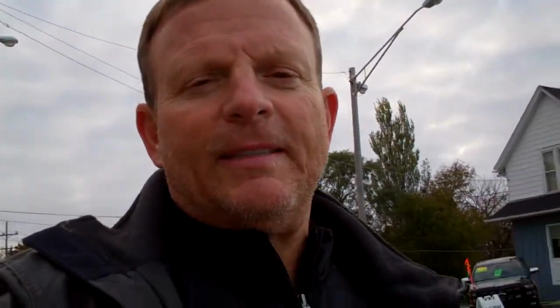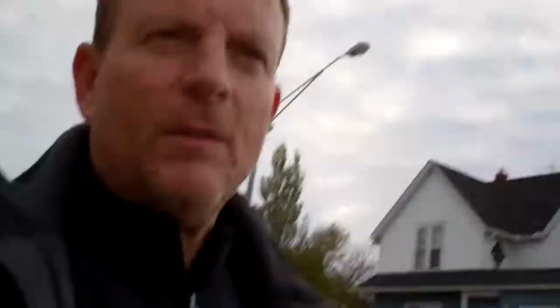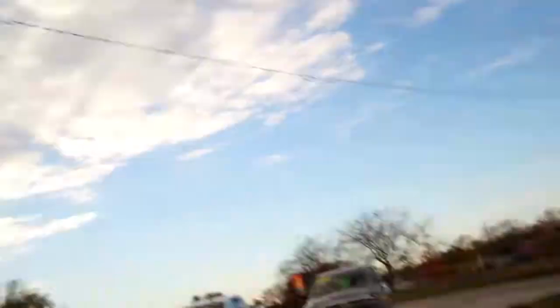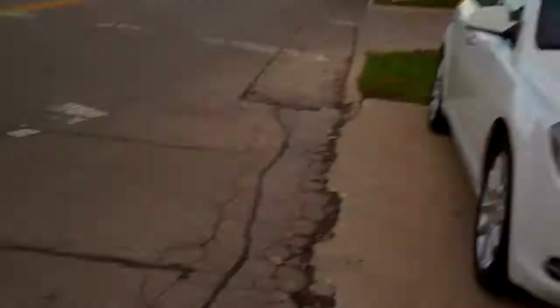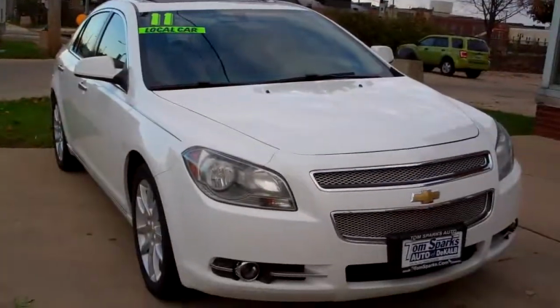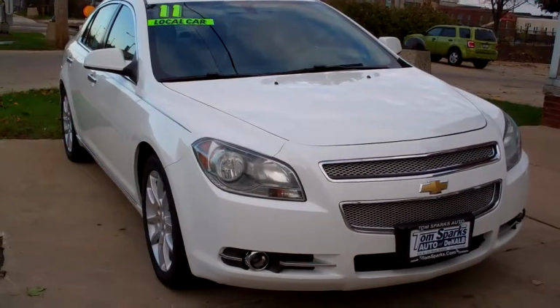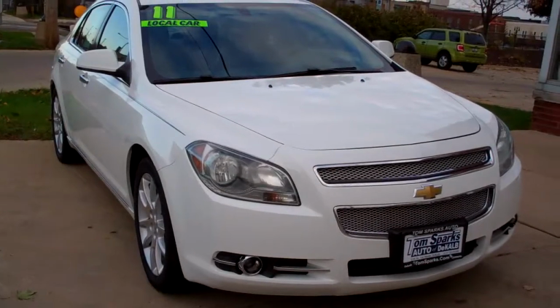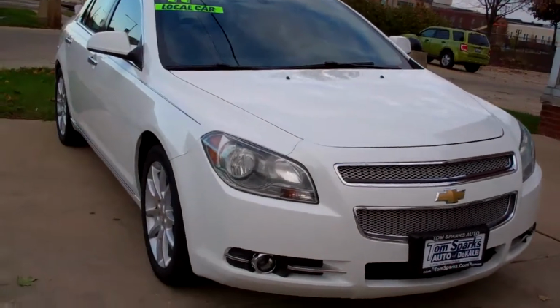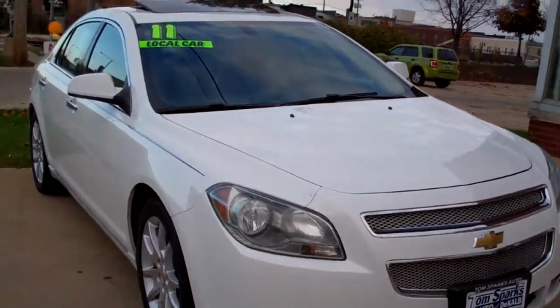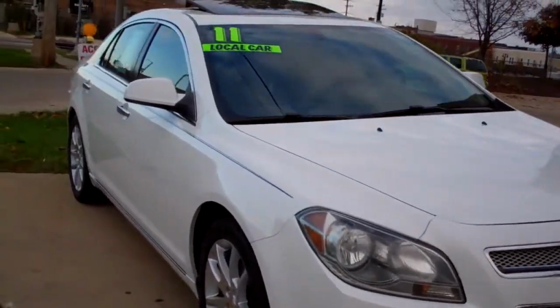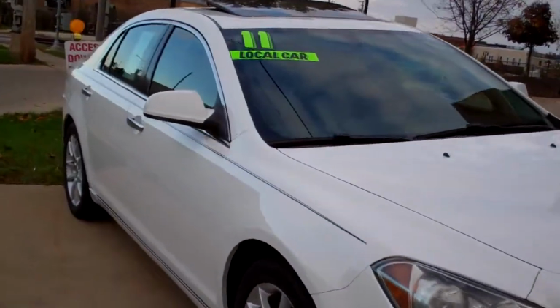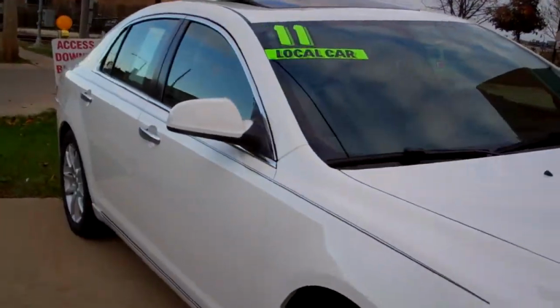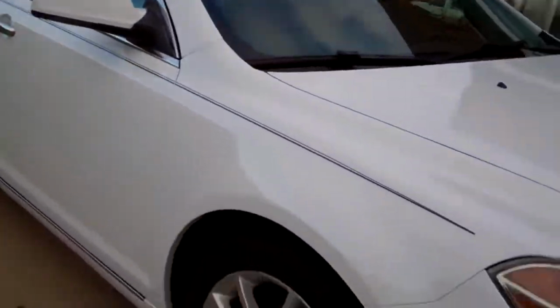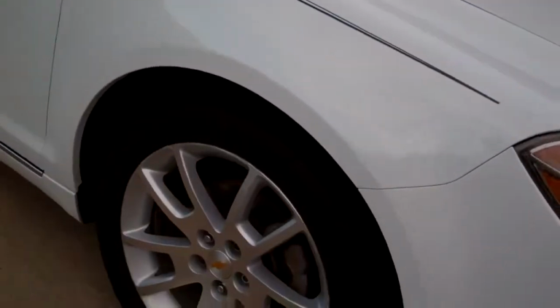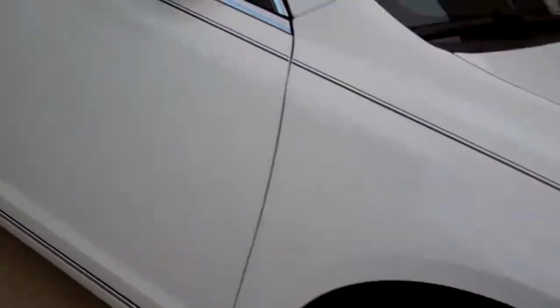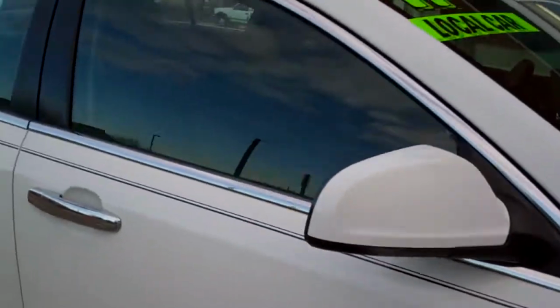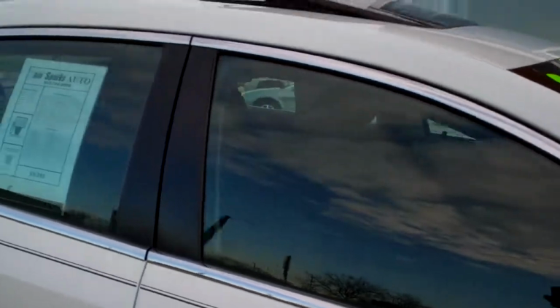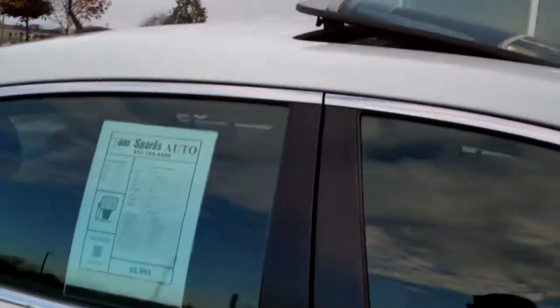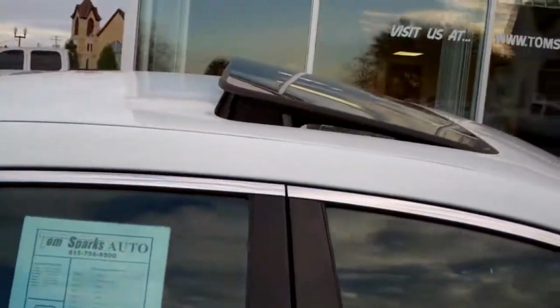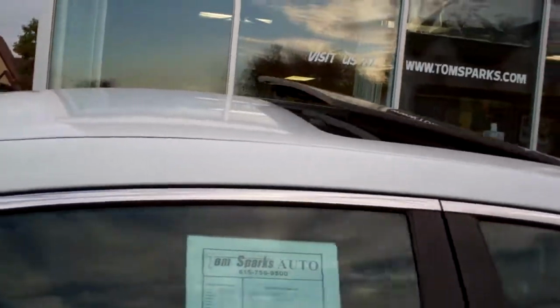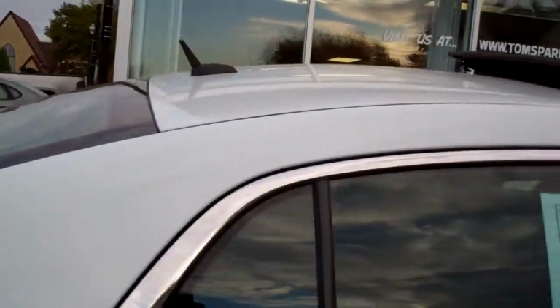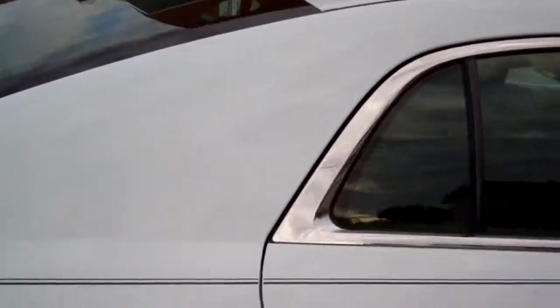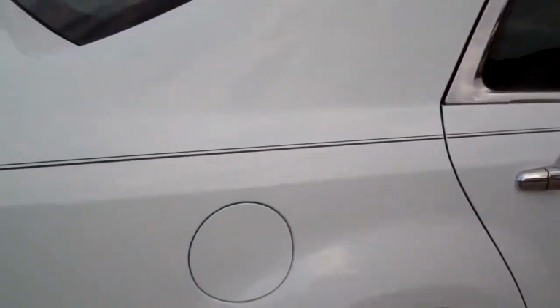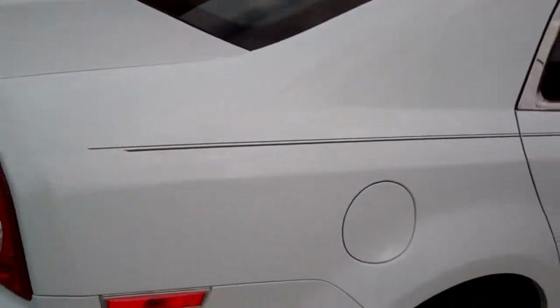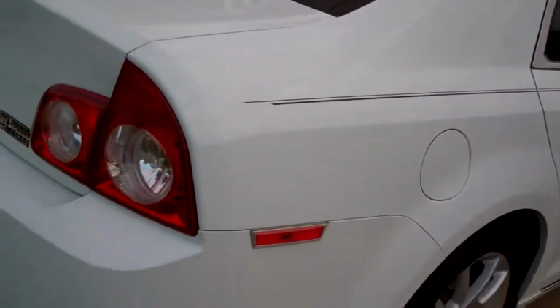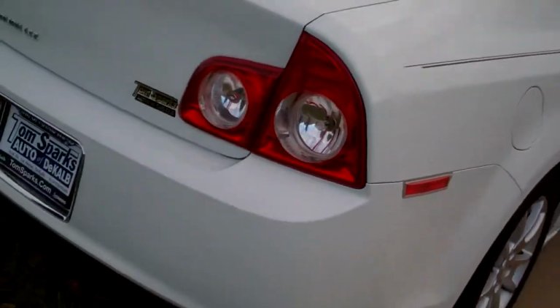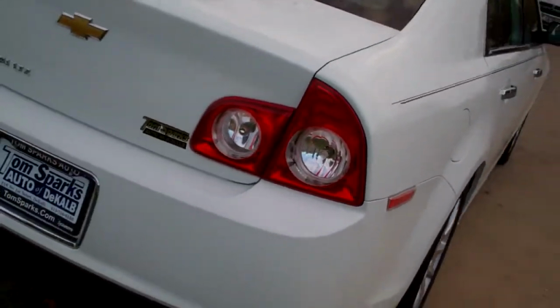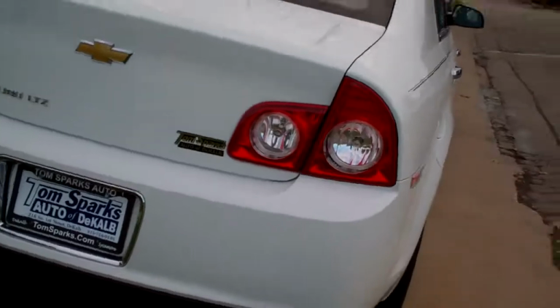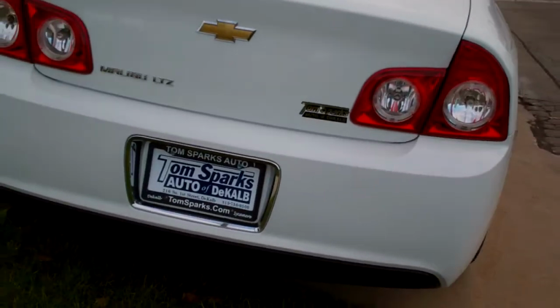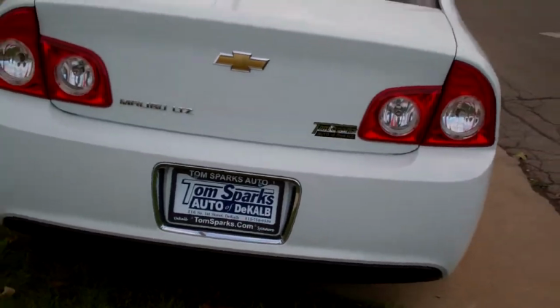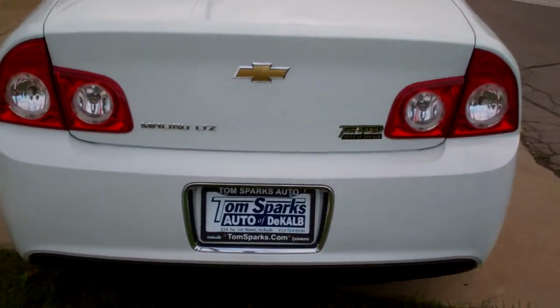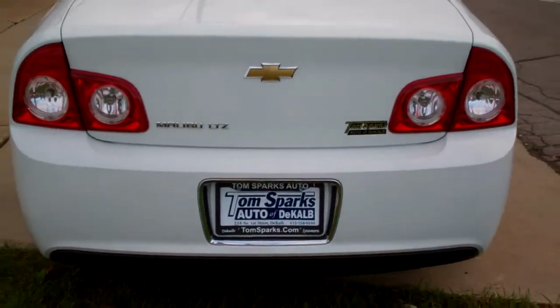Hey, check this one out — 2011 Chevy Malibu, nice car, huh? Nice stripes, alloy wheels, privacy glass, sunroof up on top, little pinstripe running up and down it, LTZ edition.